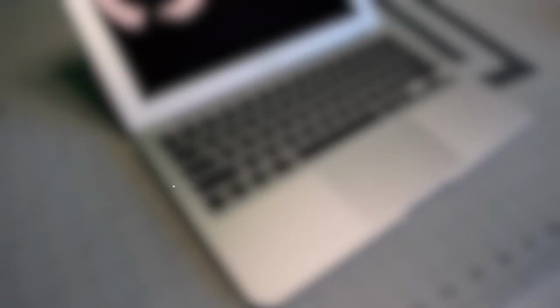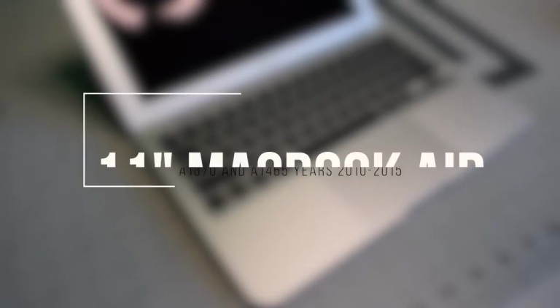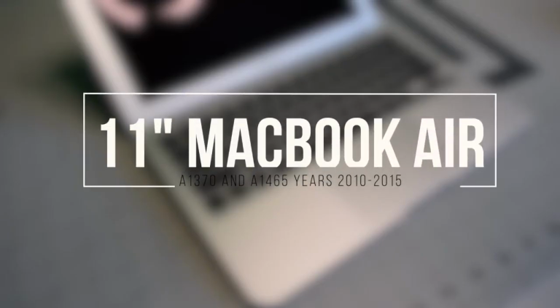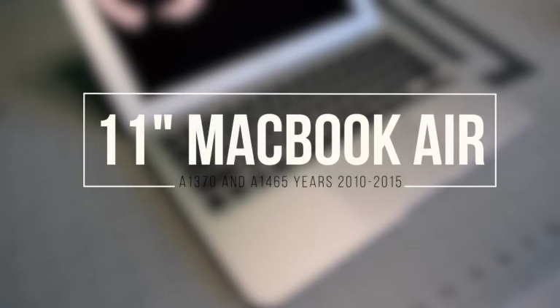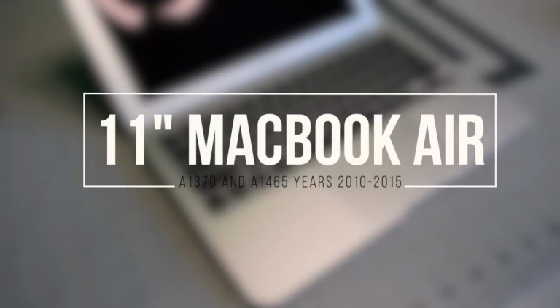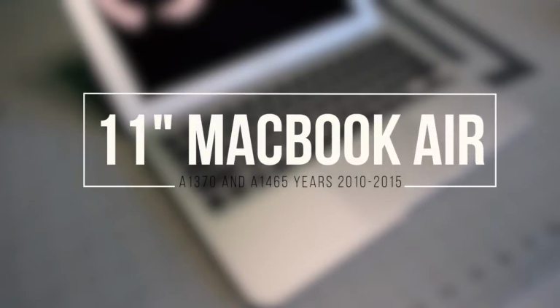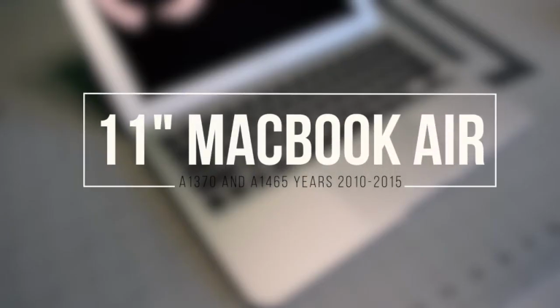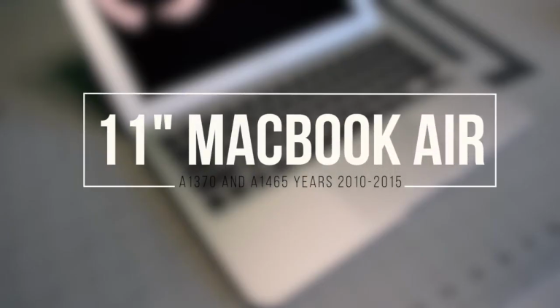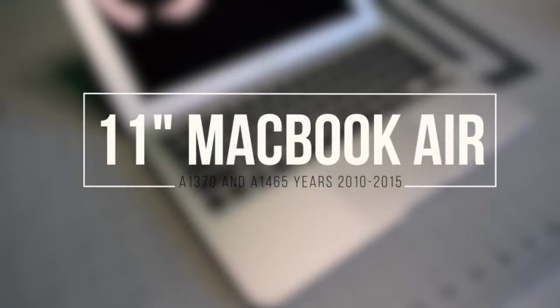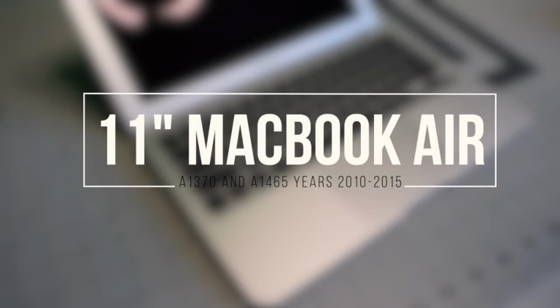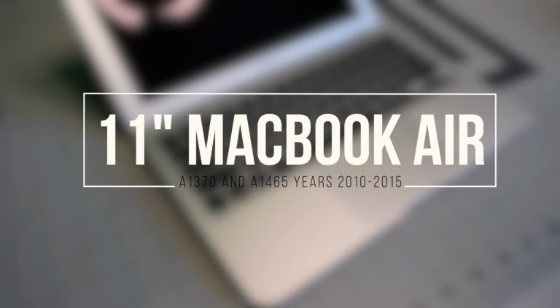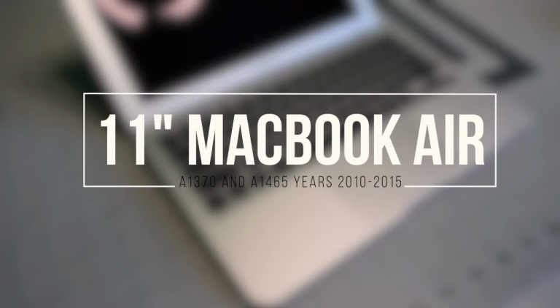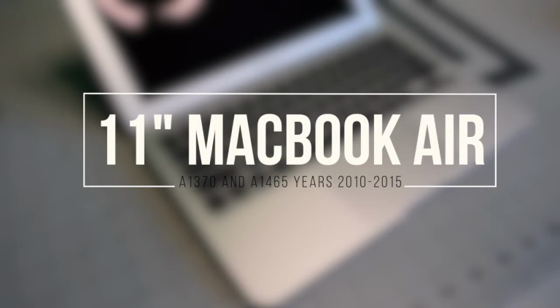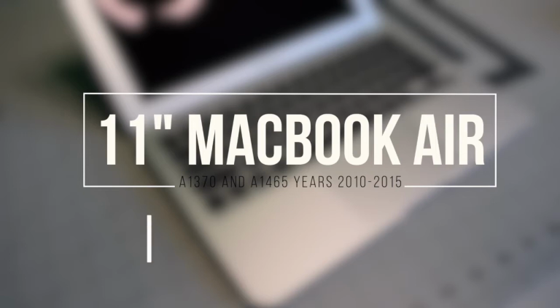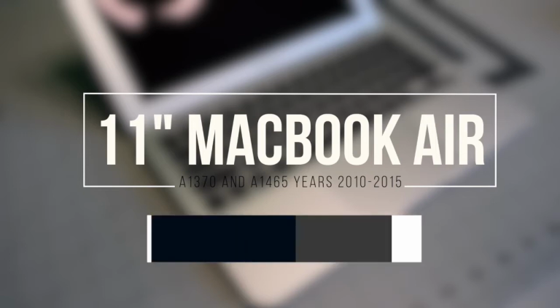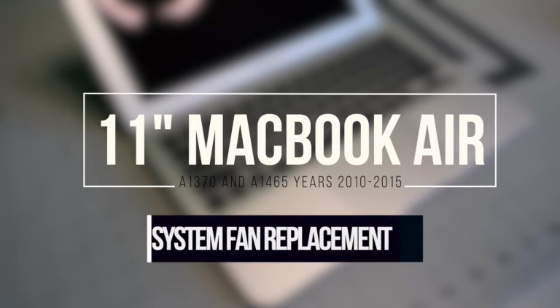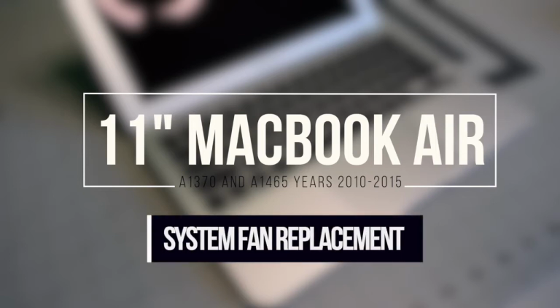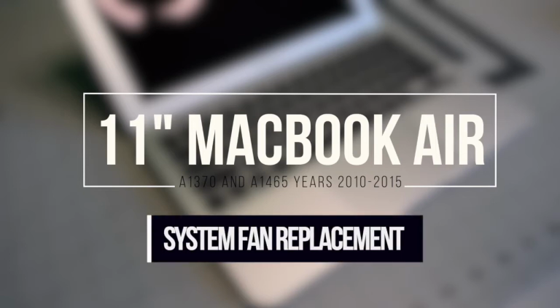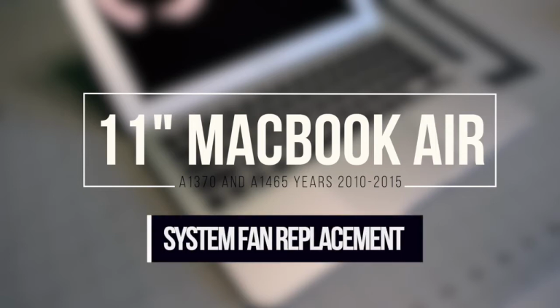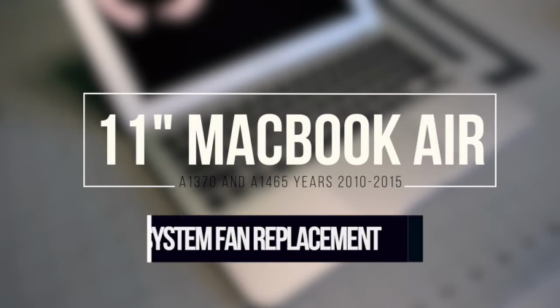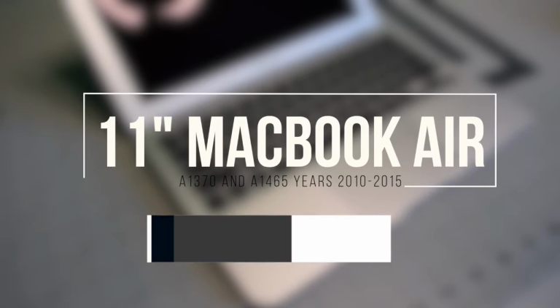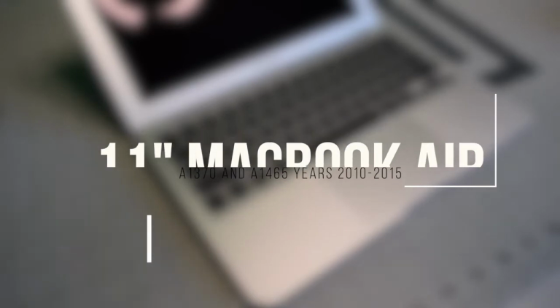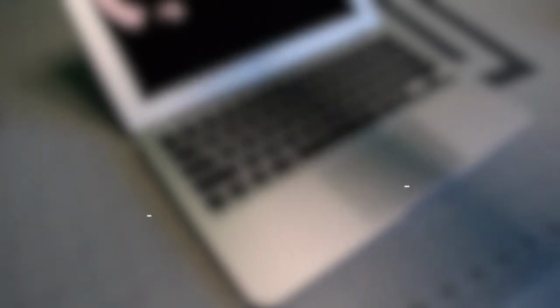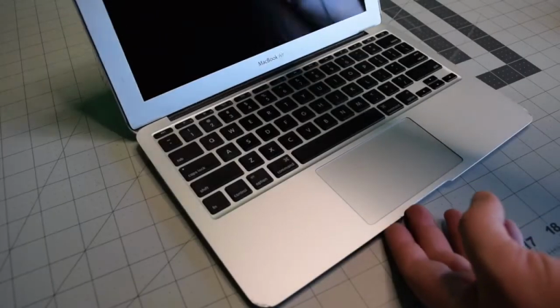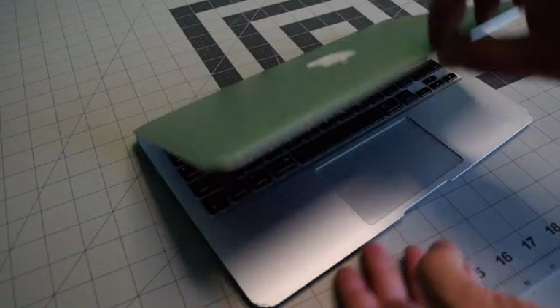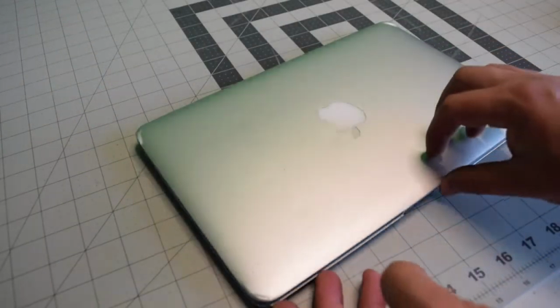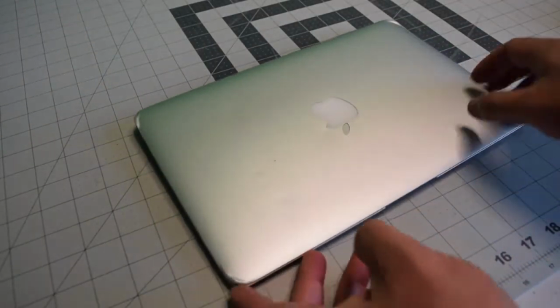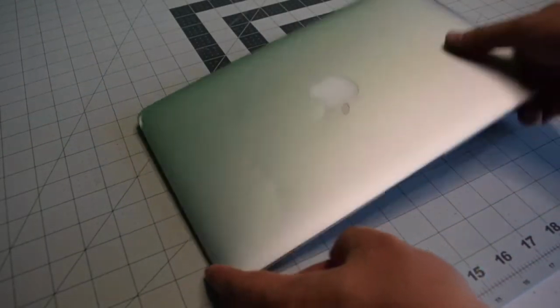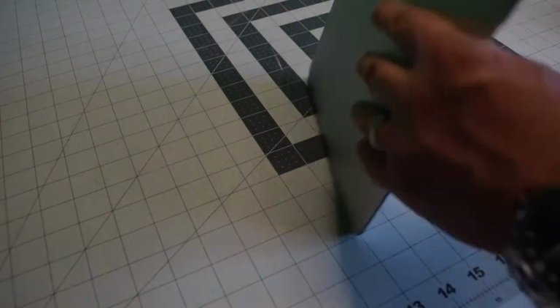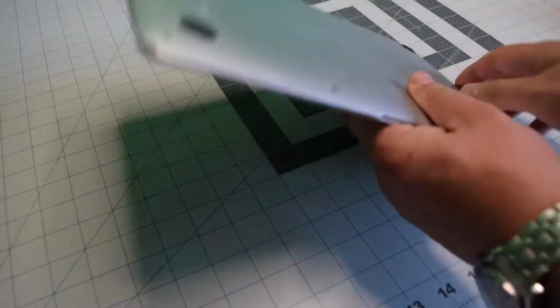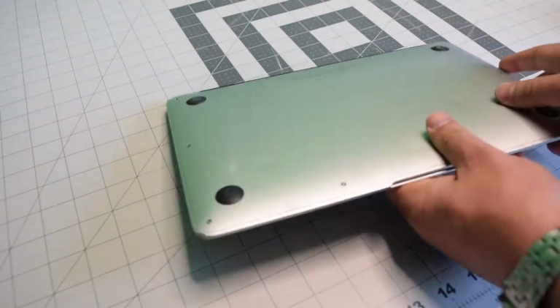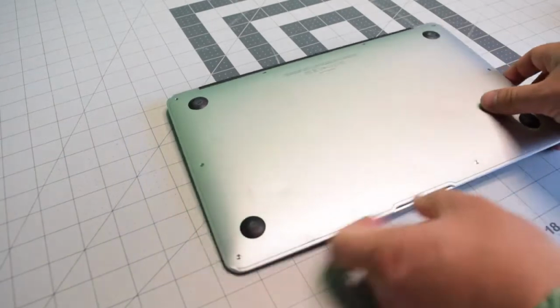11 inch MacBook Air A1370 and A1465, years 2010 through 2015, system fan replacement. Make sure that the Mac is completely powered off, close the lid and flip it over.